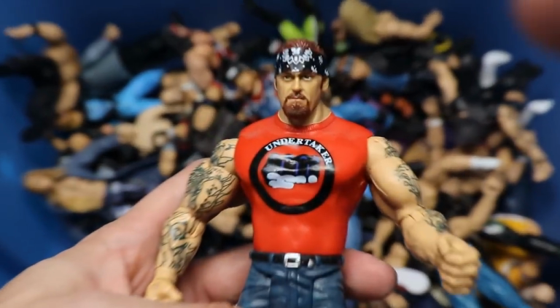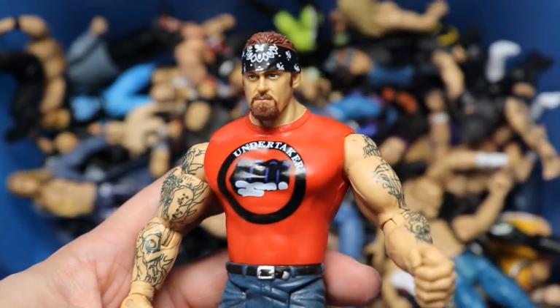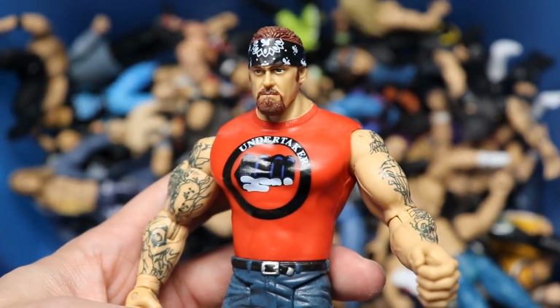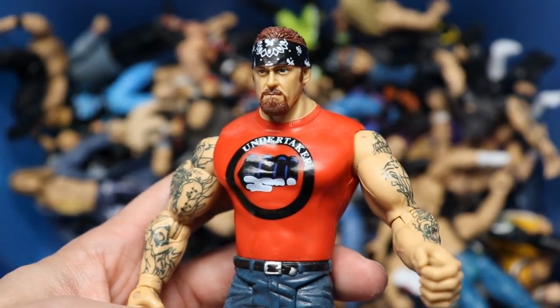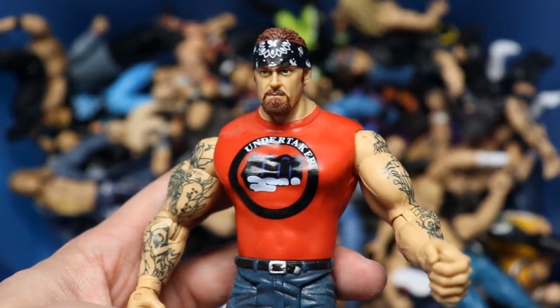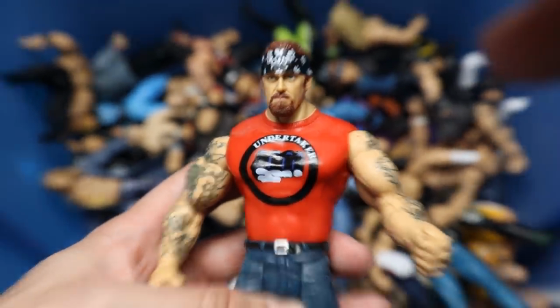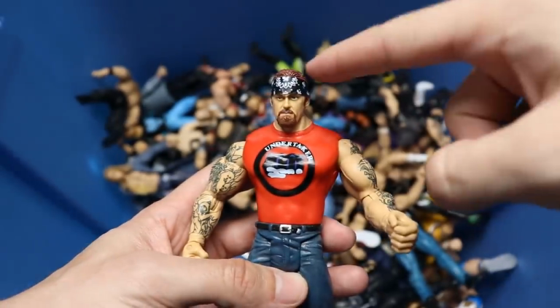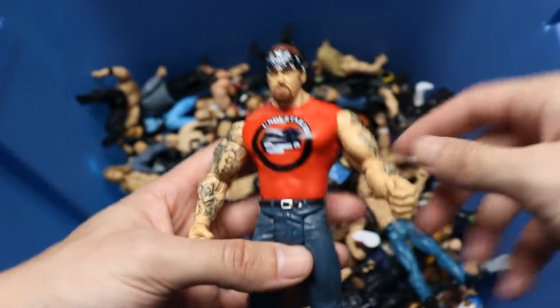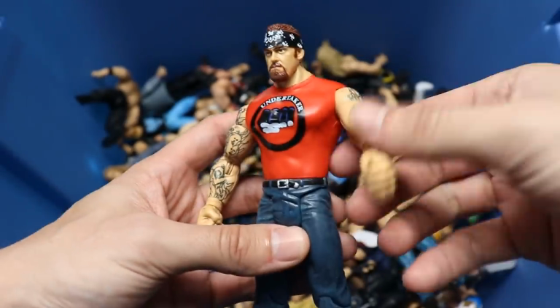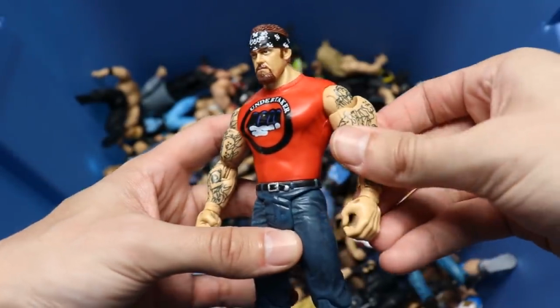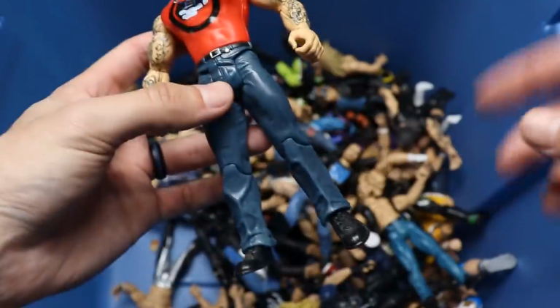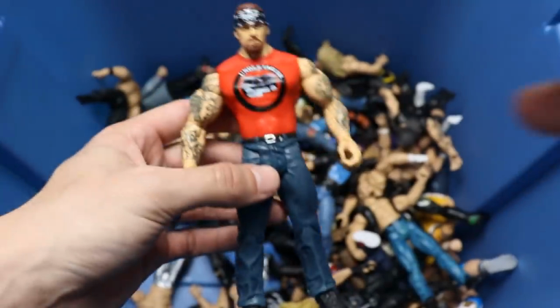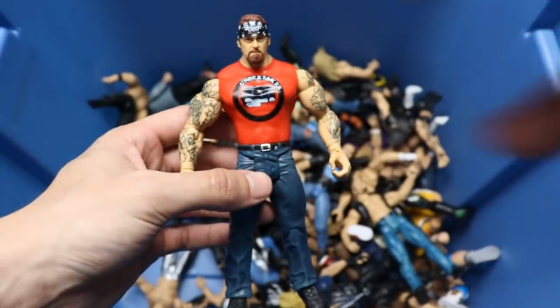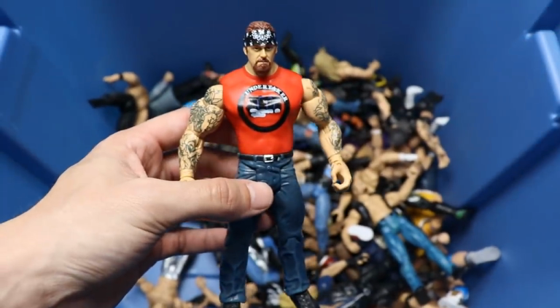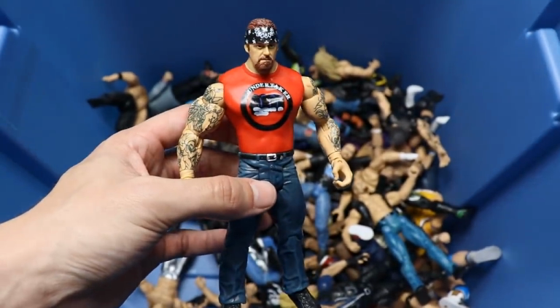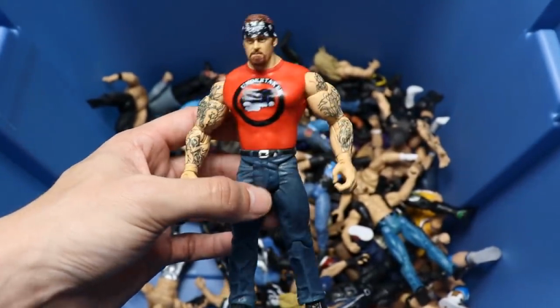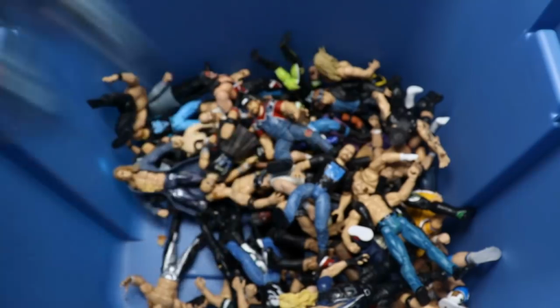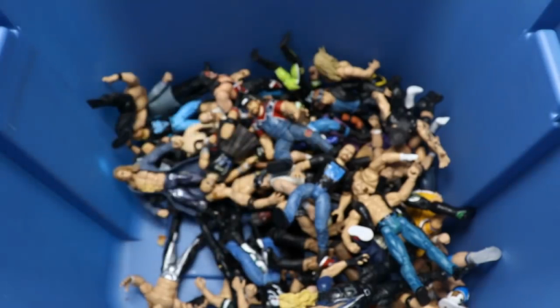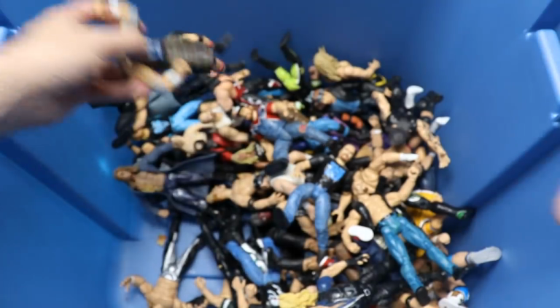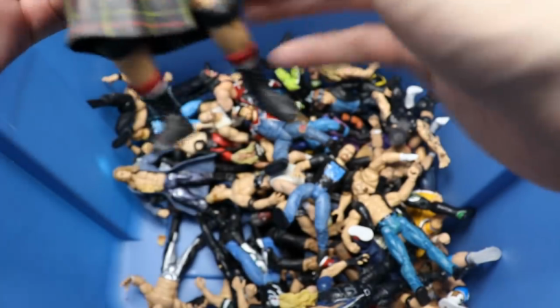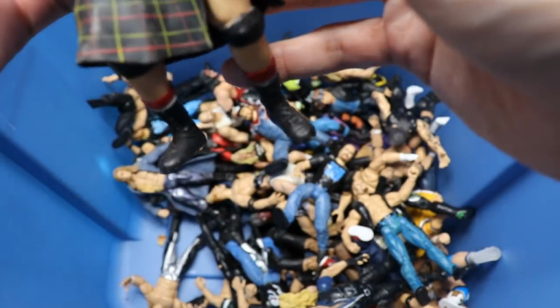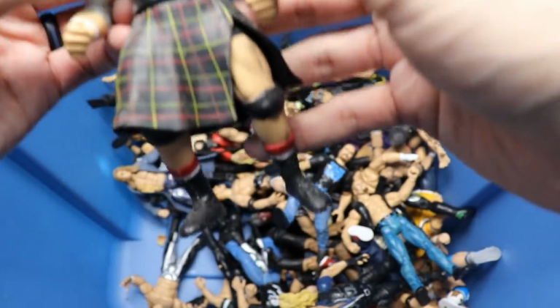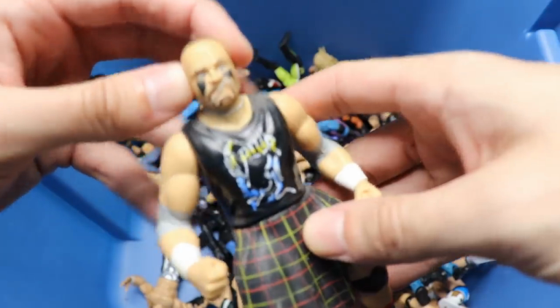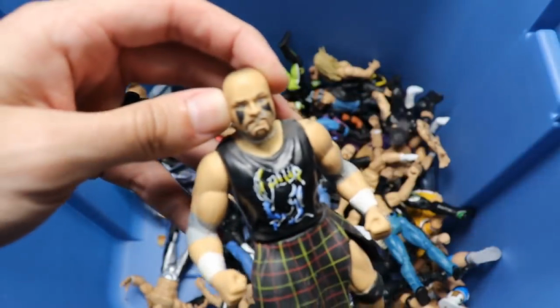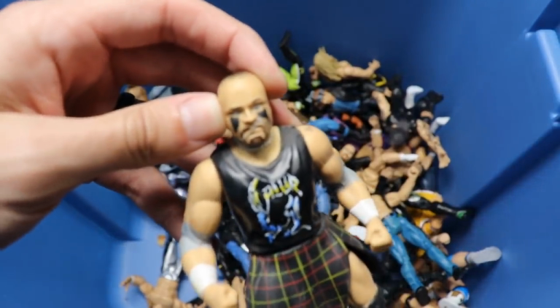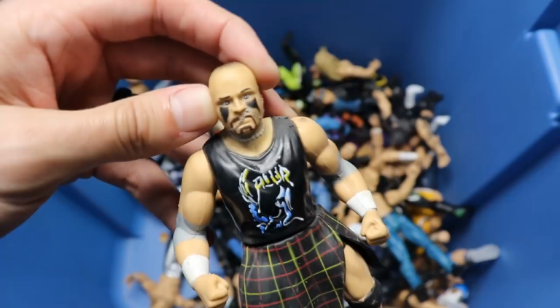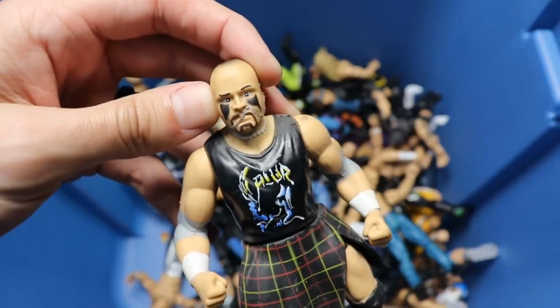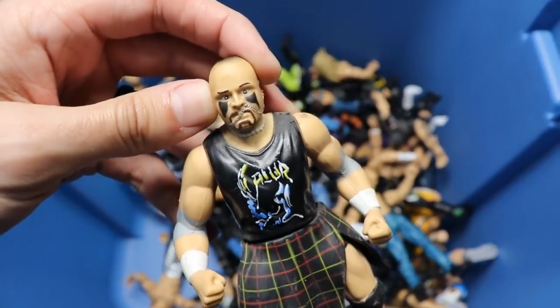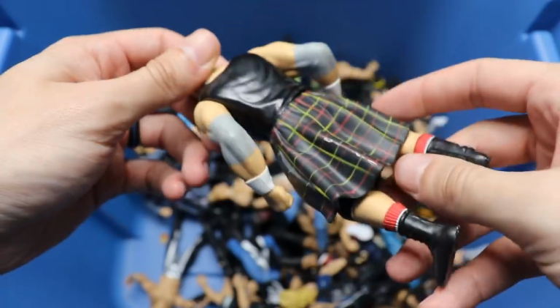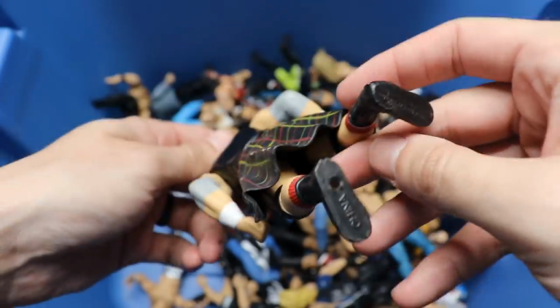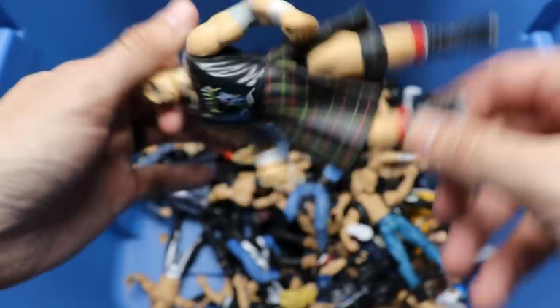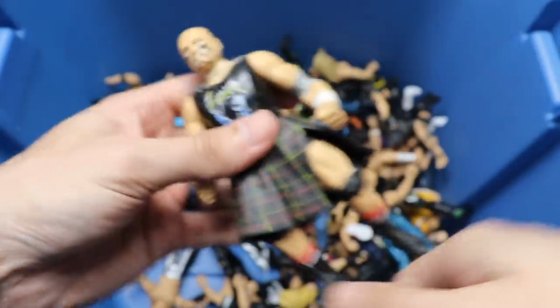We have a beautiful American Badass Undertaker - pretty good head sculpt, tattoos are accurate. People use this on Mattel customs to this day. We also have the other half of the Headbangers - he even got his piercings in his nose, the kilt, all the good stuff.